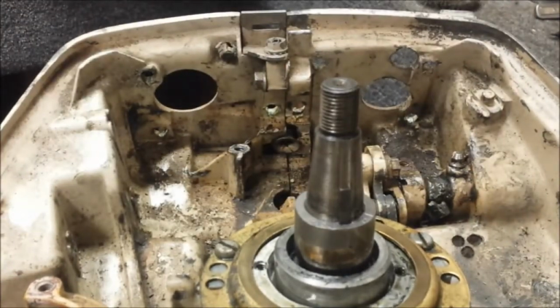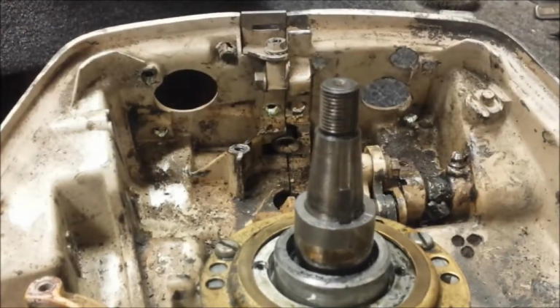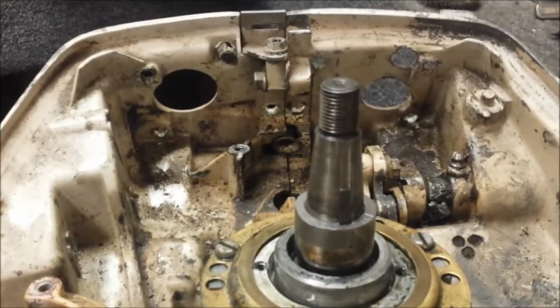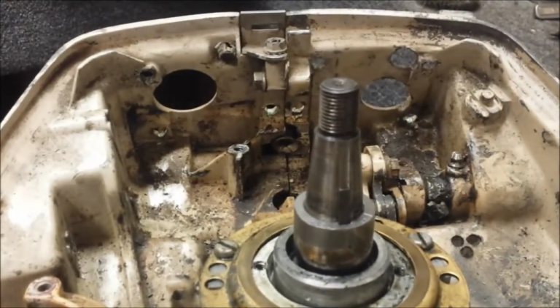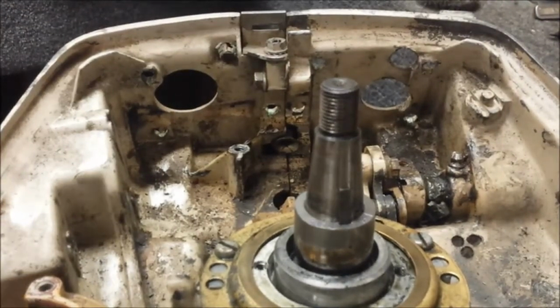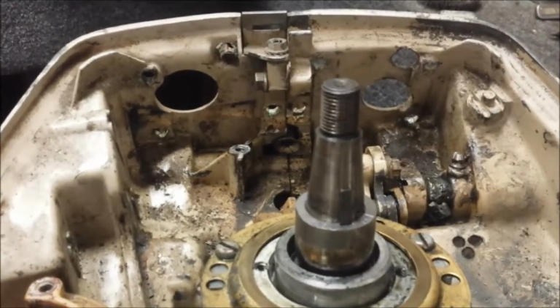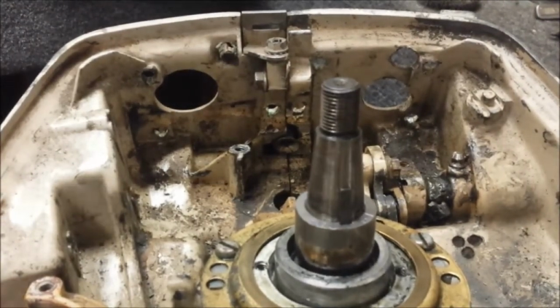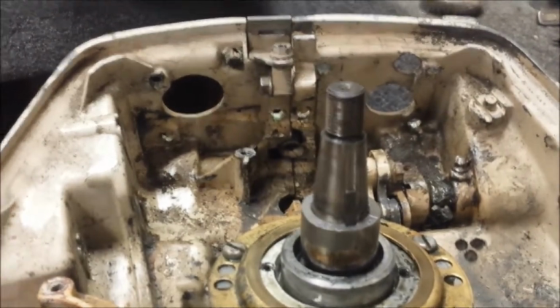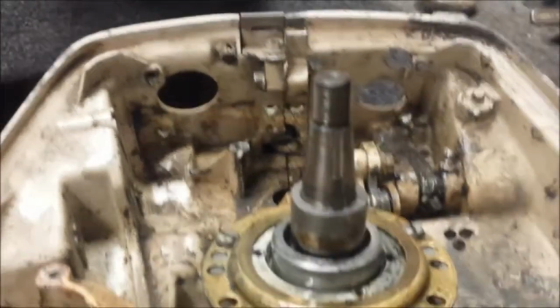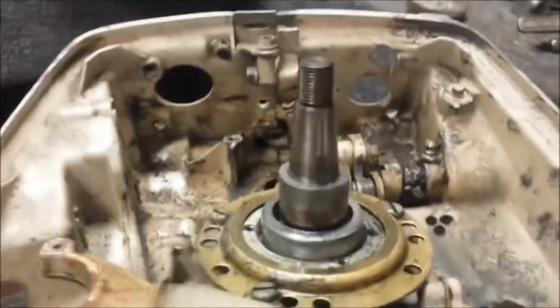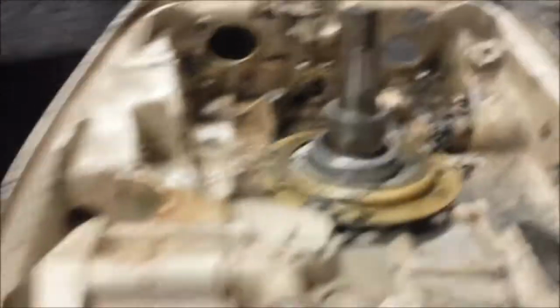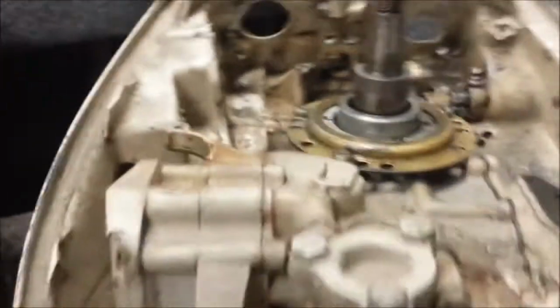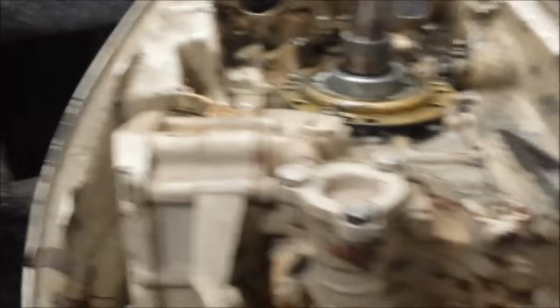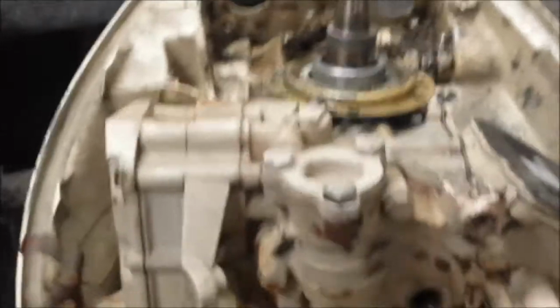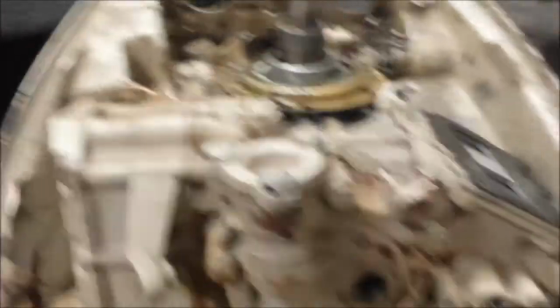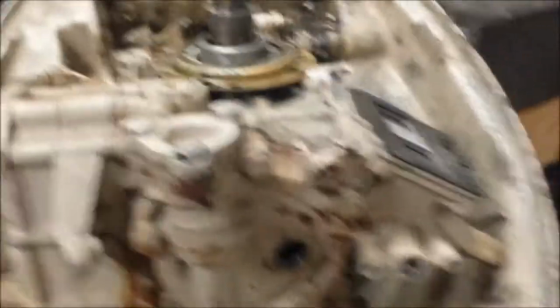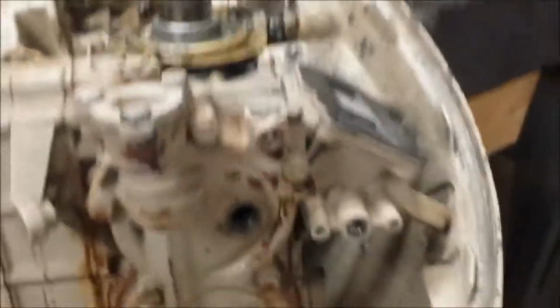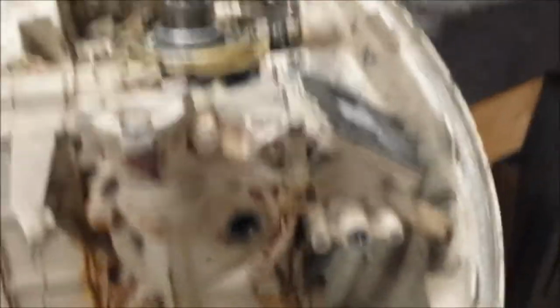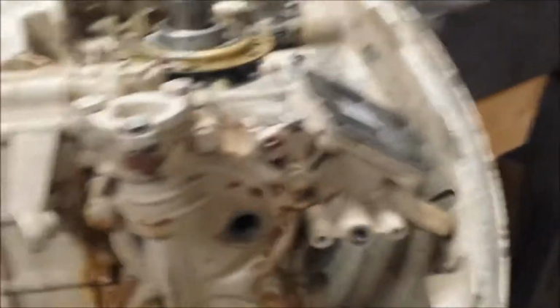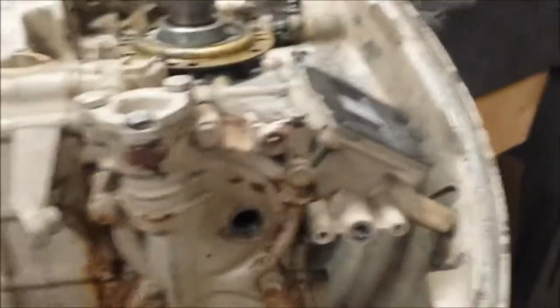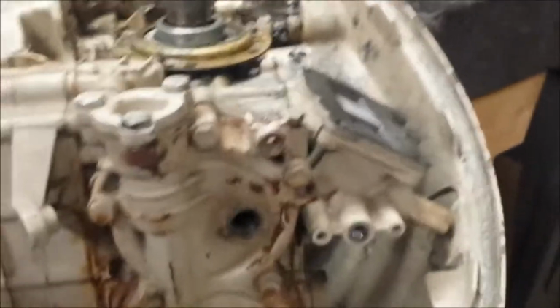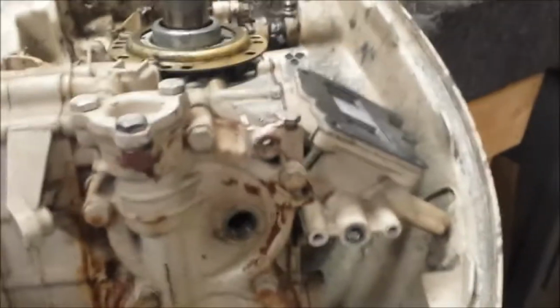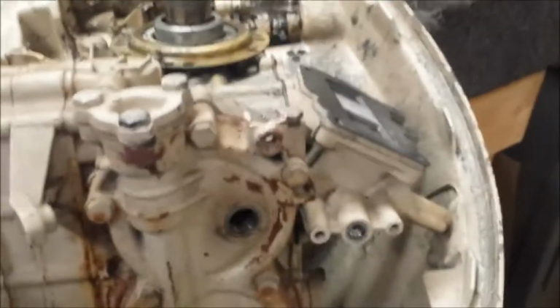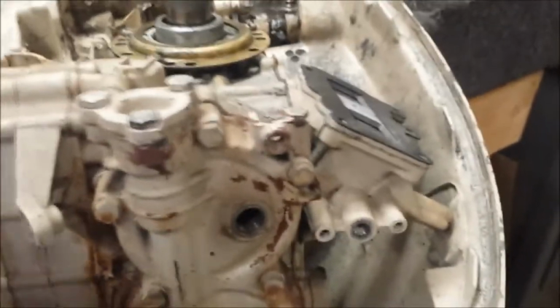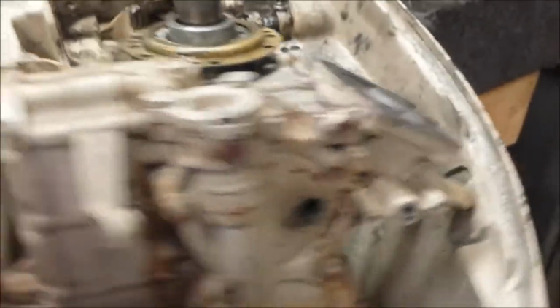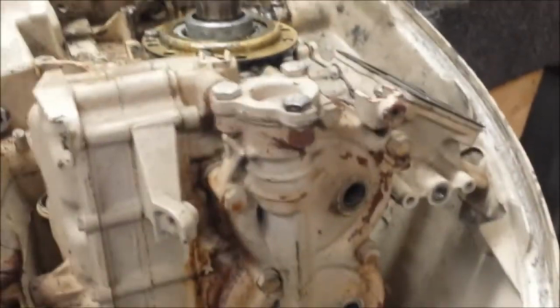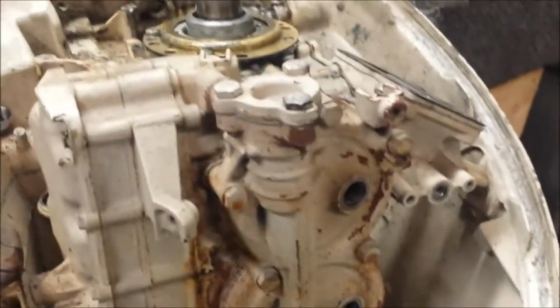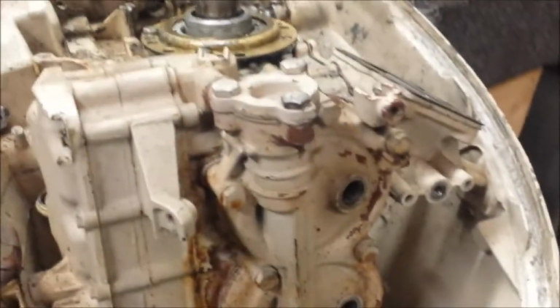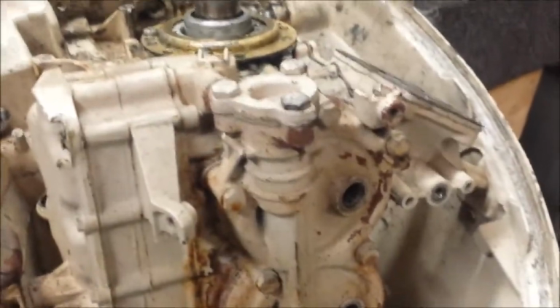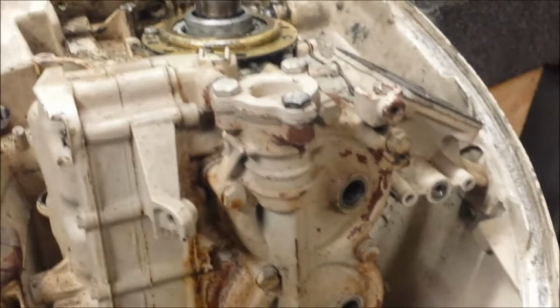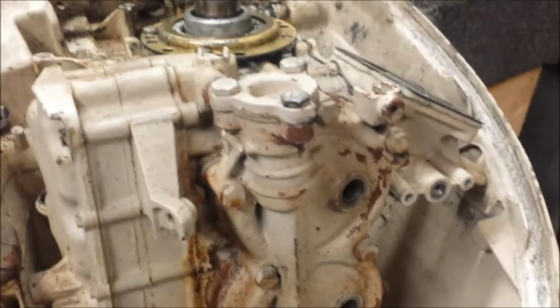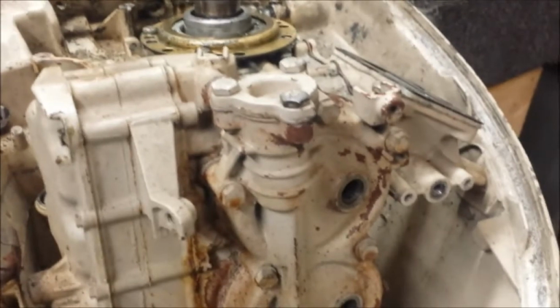Well, that's it for the most part of this thing. Just gotta get that shift rod and hardware off of there, and then we'll start ripping the powerhead apart.